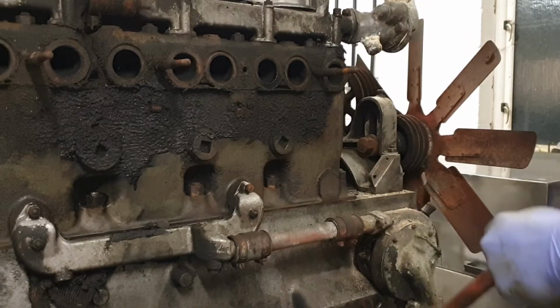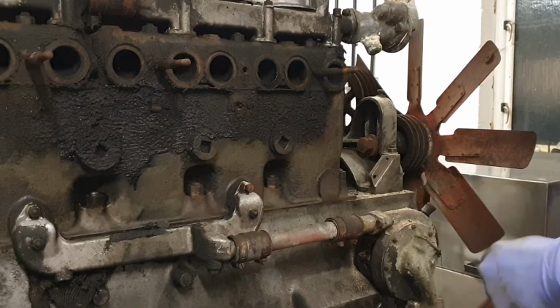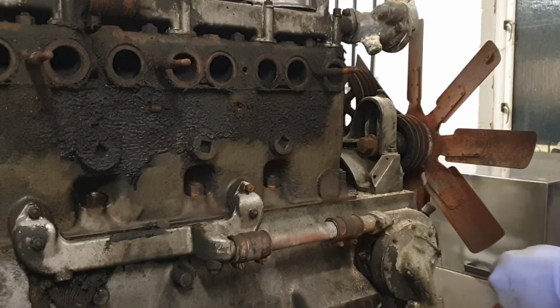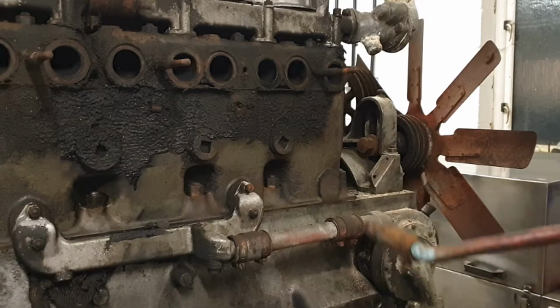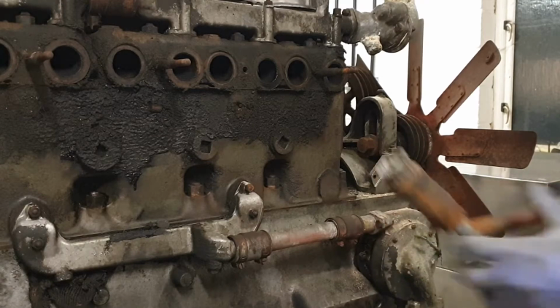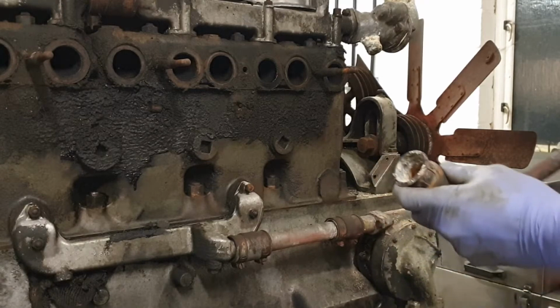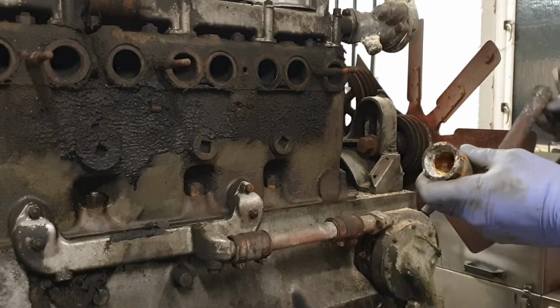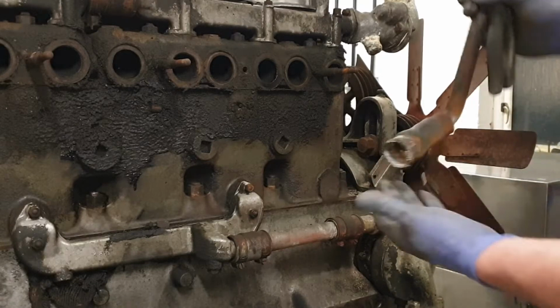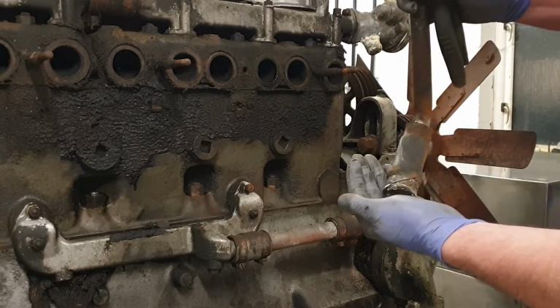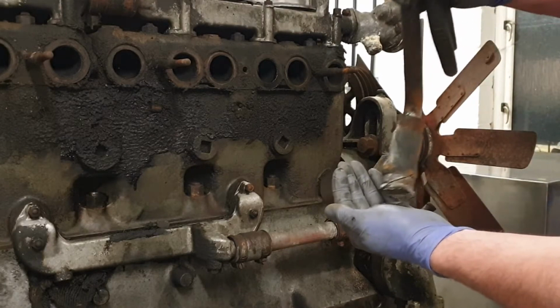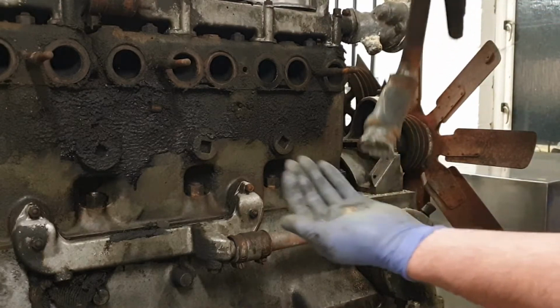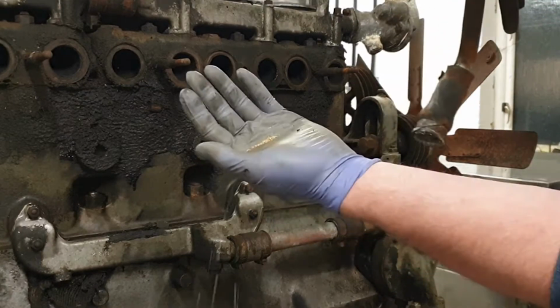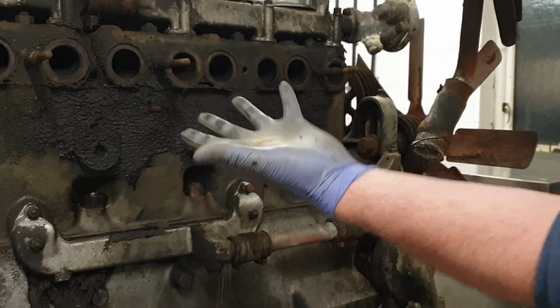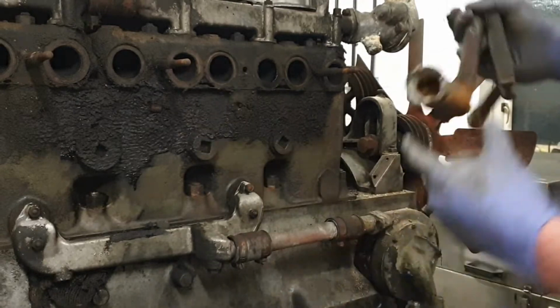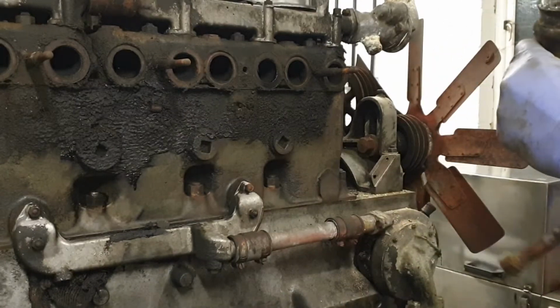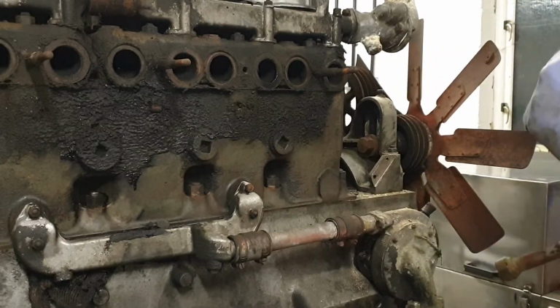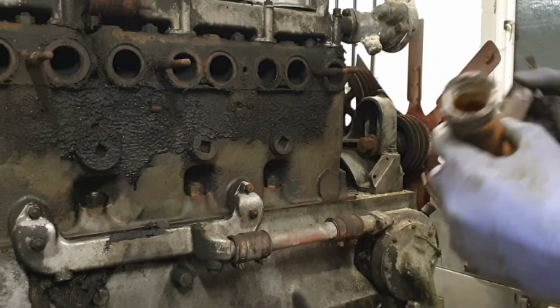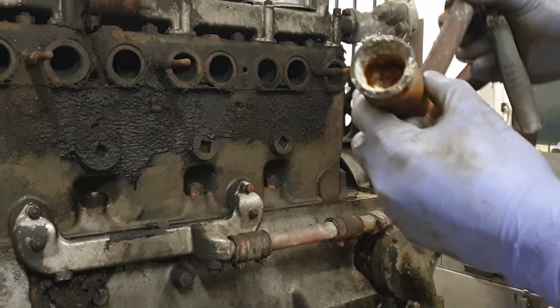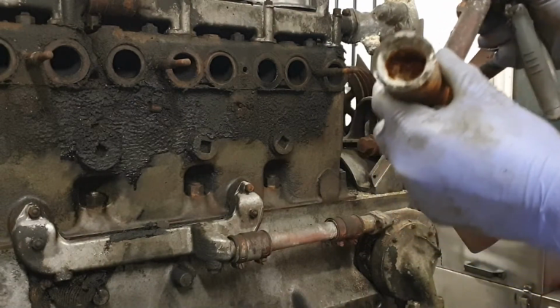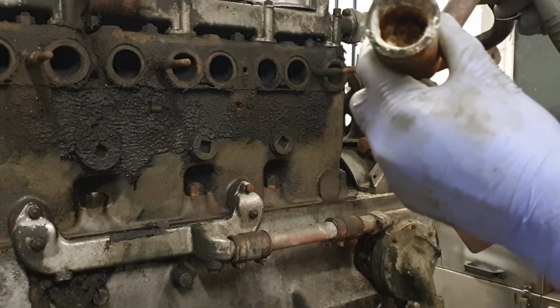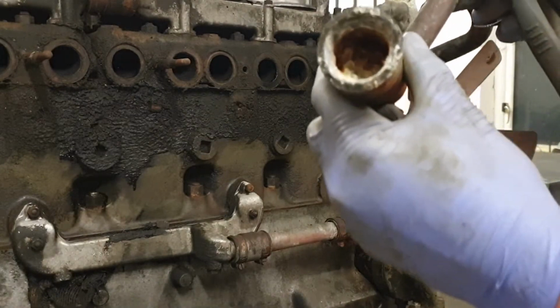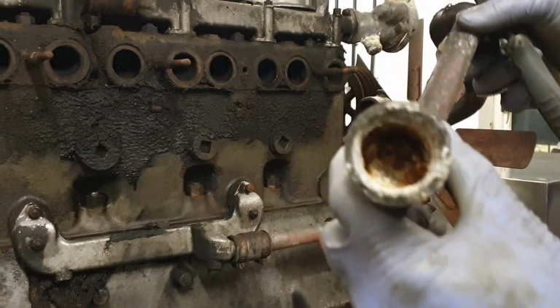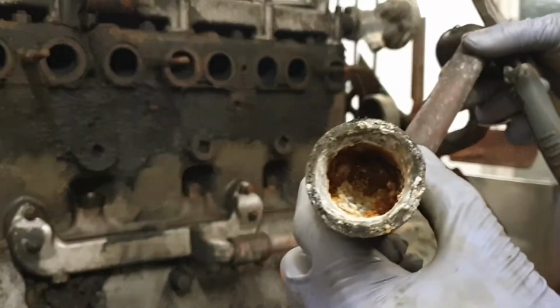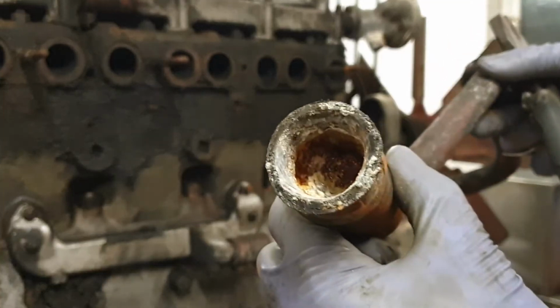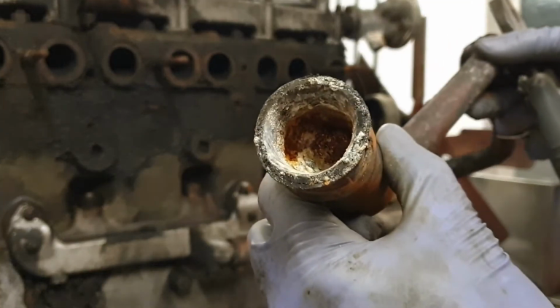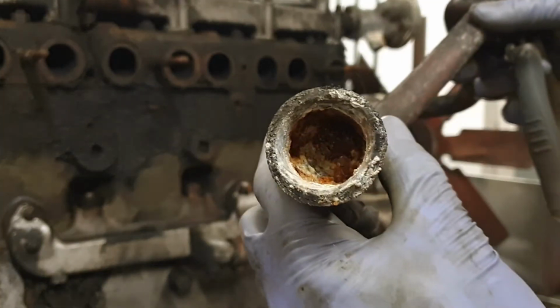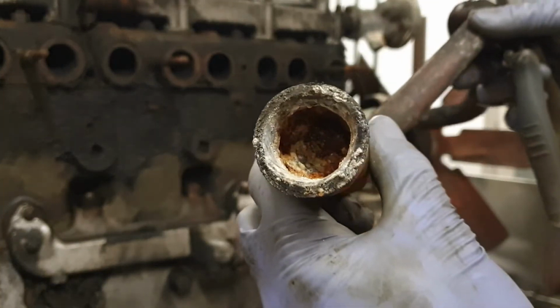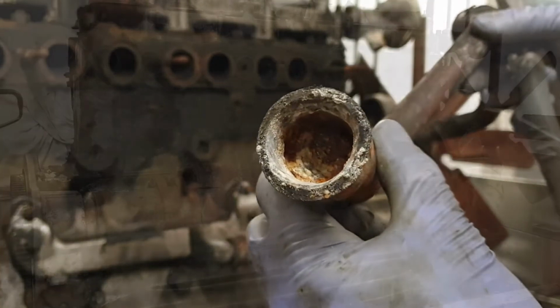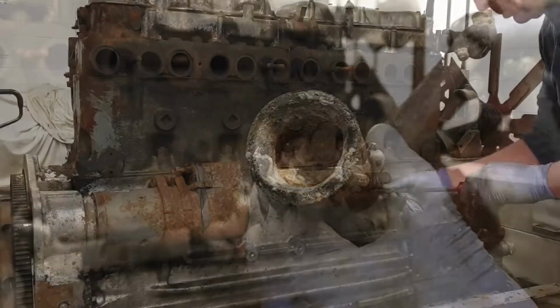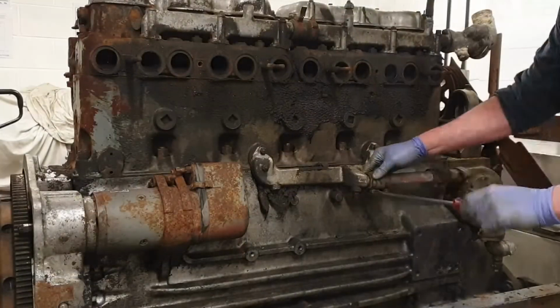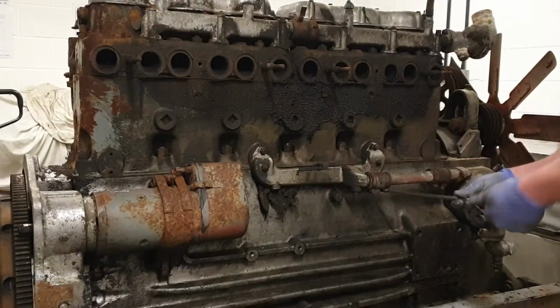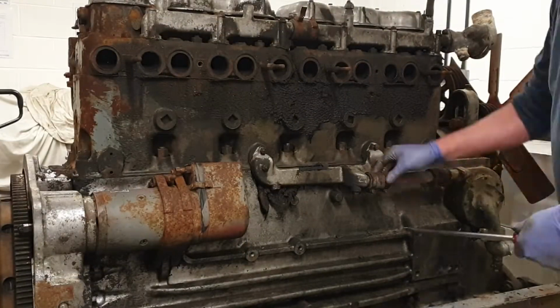Wasn't expecting to run into an issue so soon. The bypass pipe is completely blocked up with corrosion where it connected with the thermostat housing. That would have stopped water circulating when the thermostat is shut. Let's move on and see what else we find.